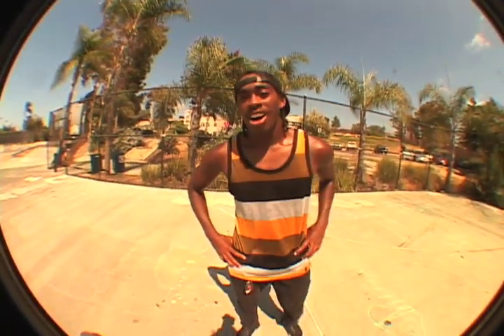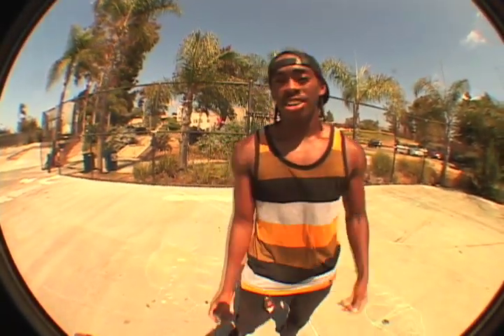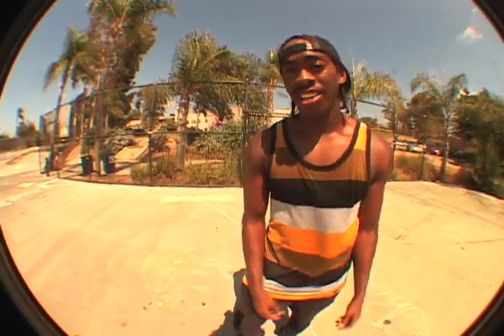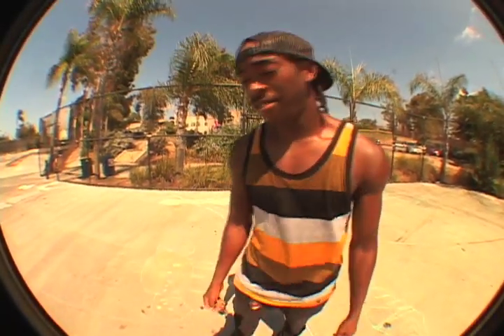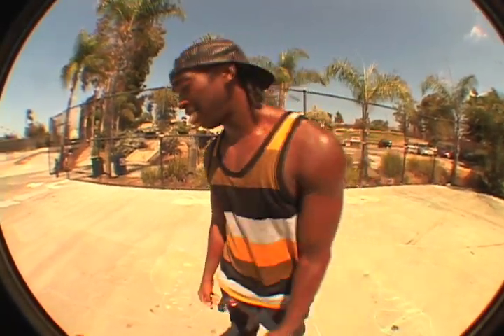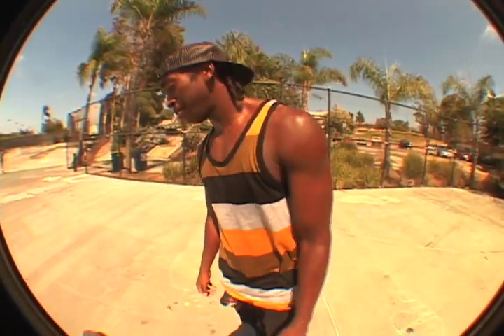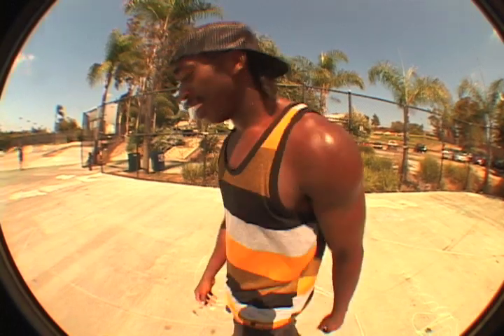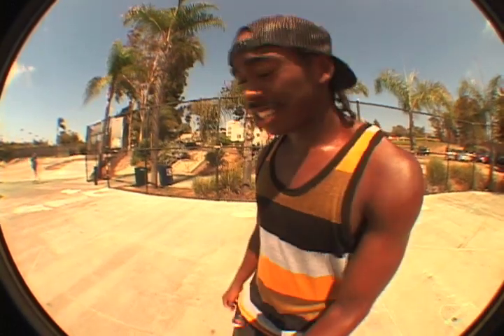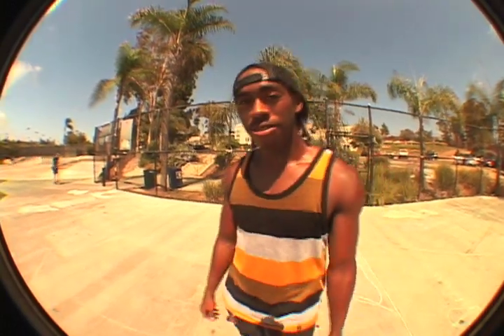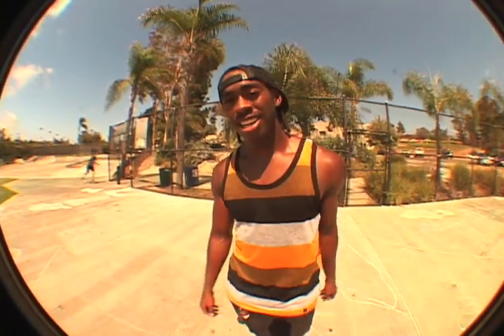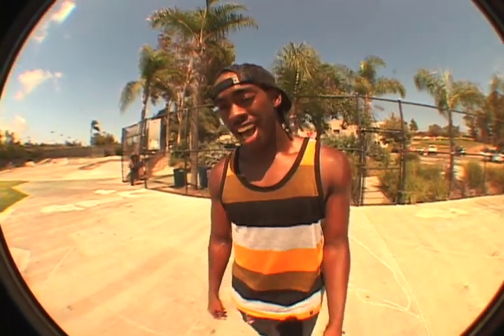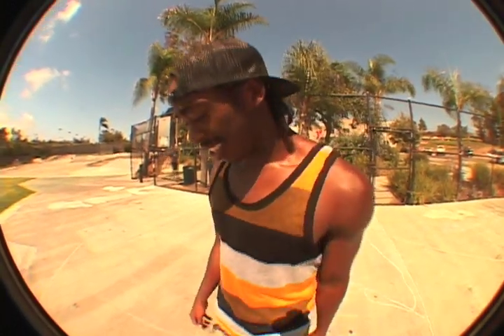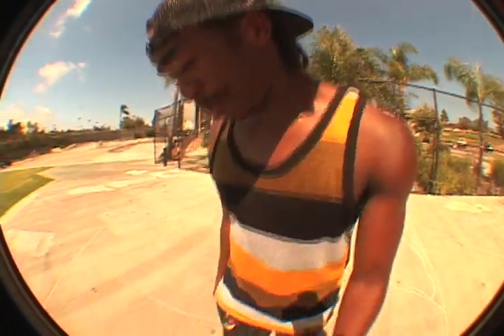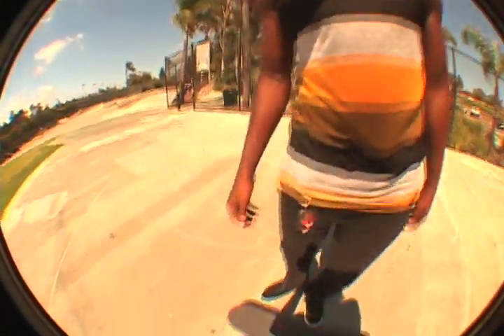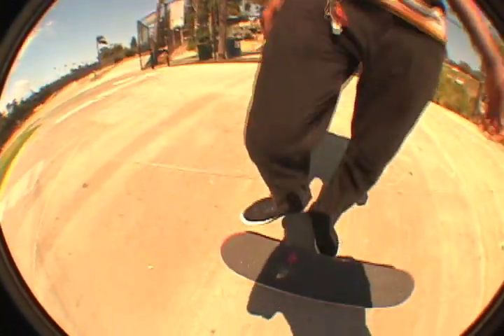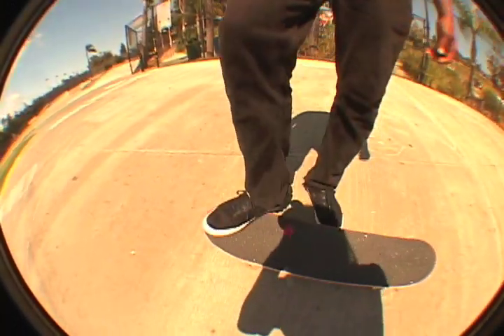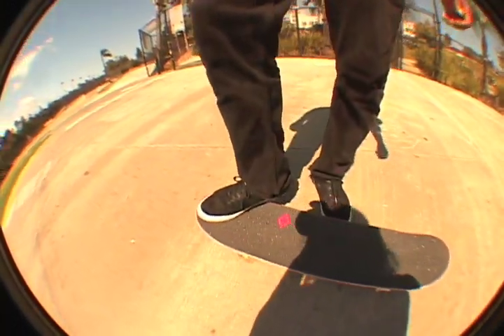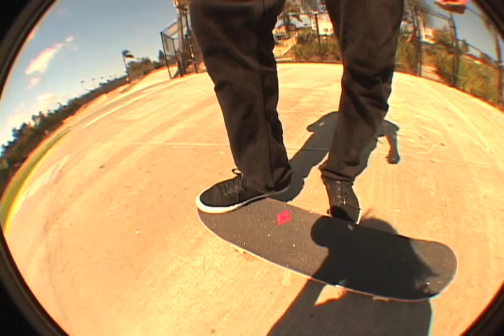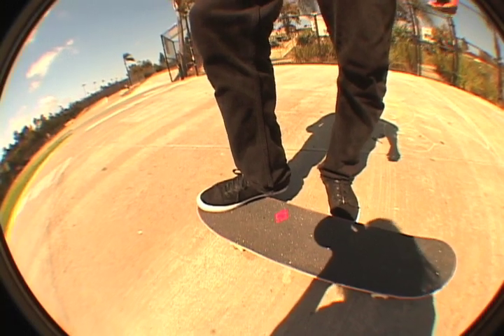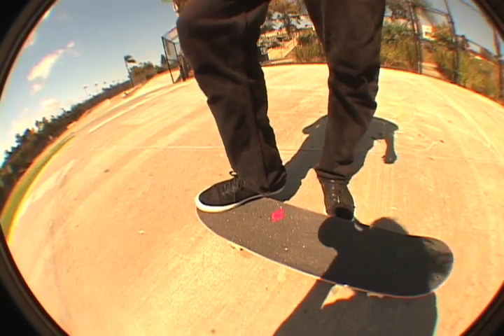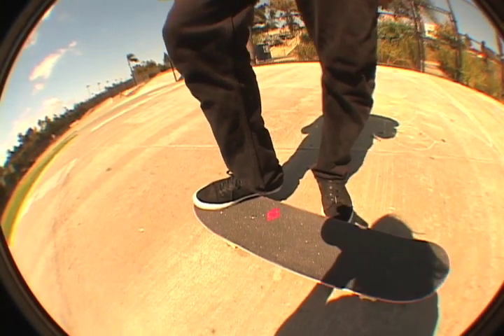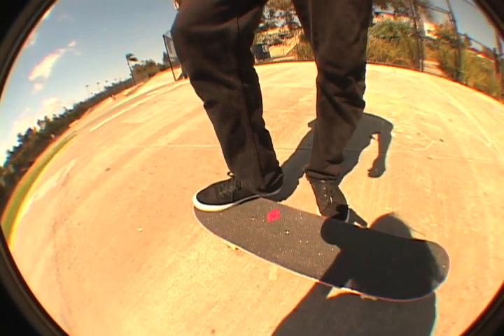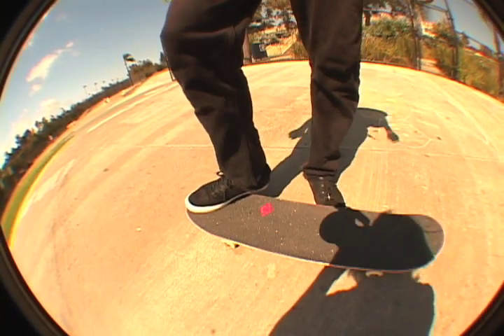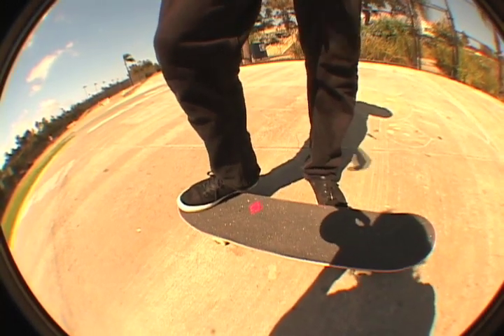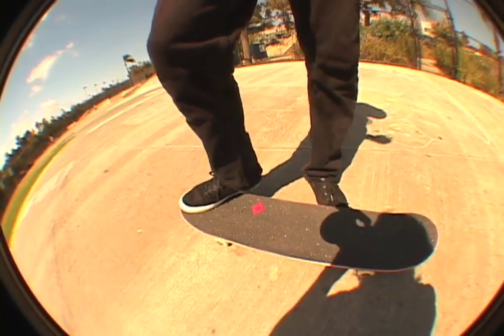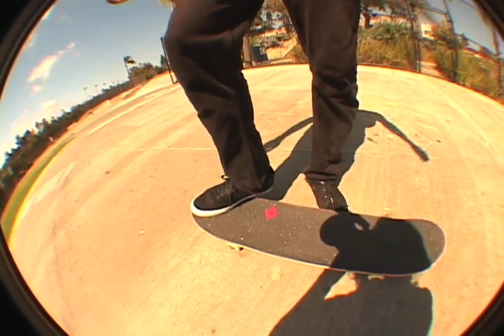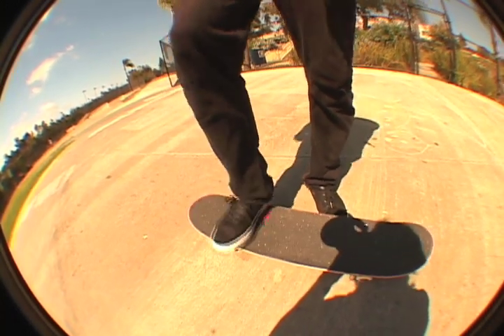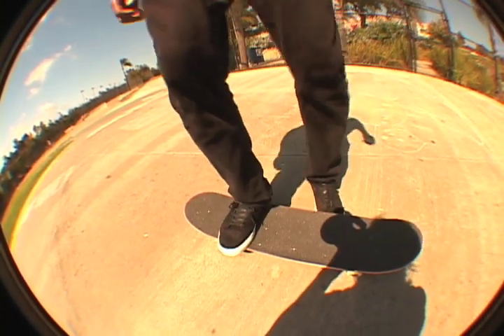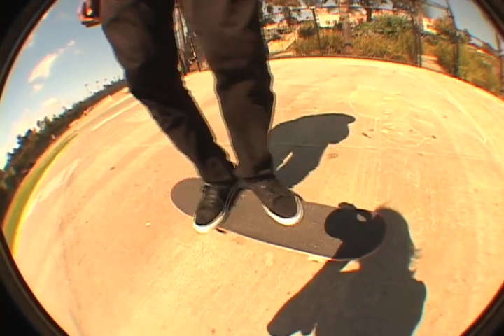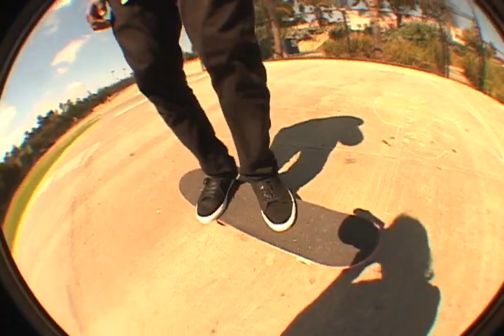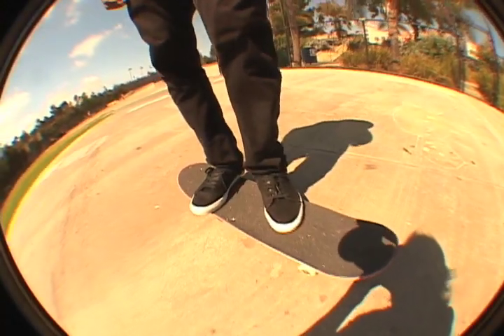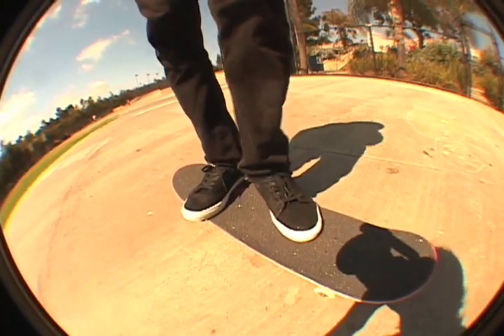Alright, so key to a good fakie frontside flip. First is going to be footing. I usually like to put my back foot about right here, usually at a little bit of angle so you can get a nice turn going. And the front foot, you want to have it like a kickflip.